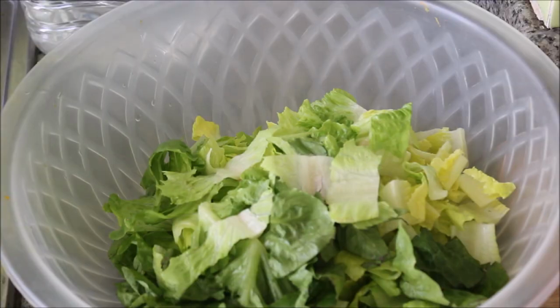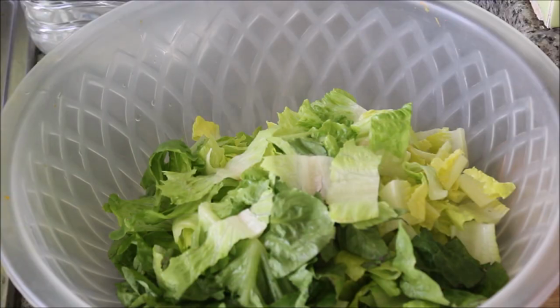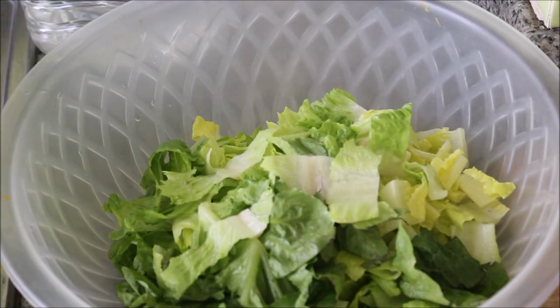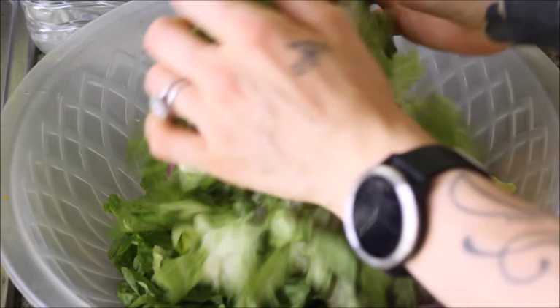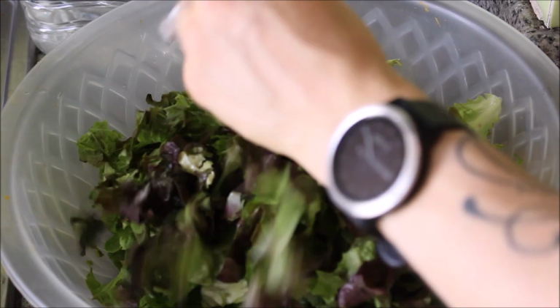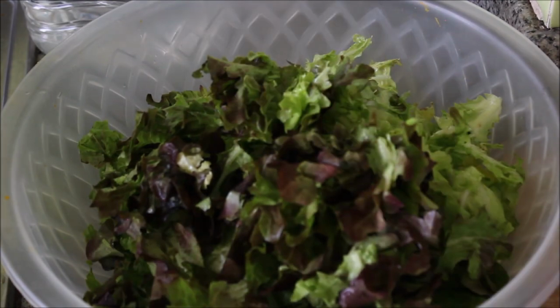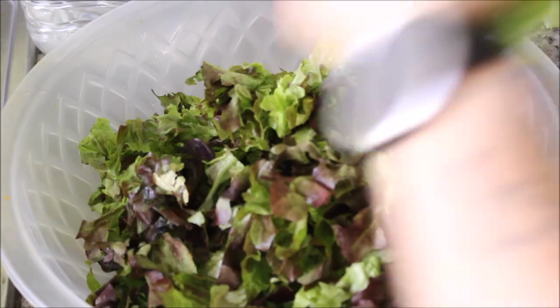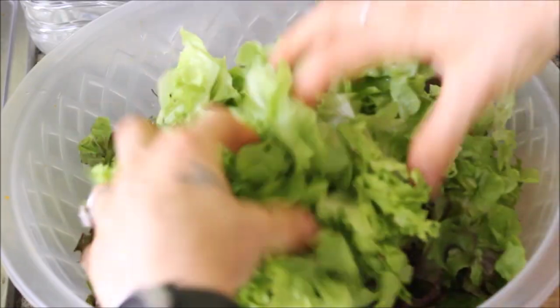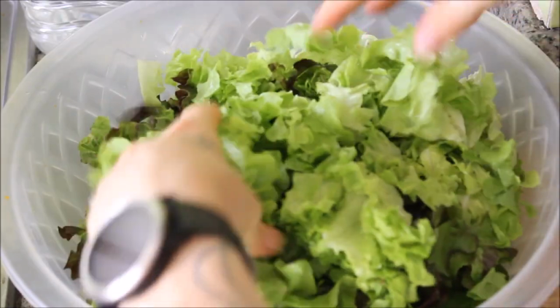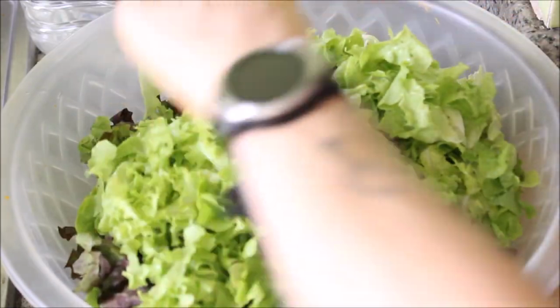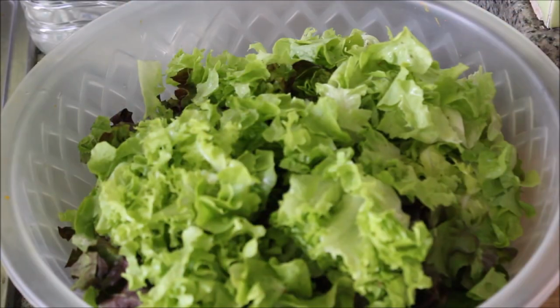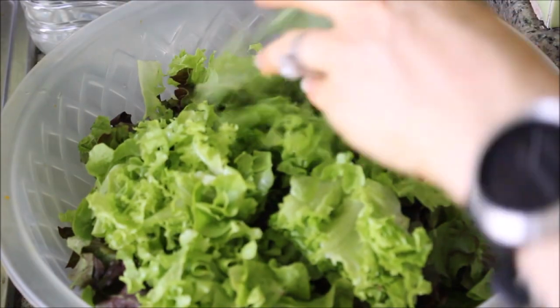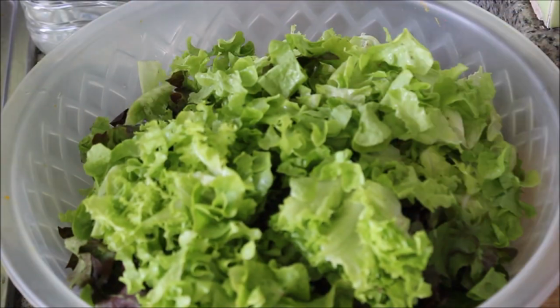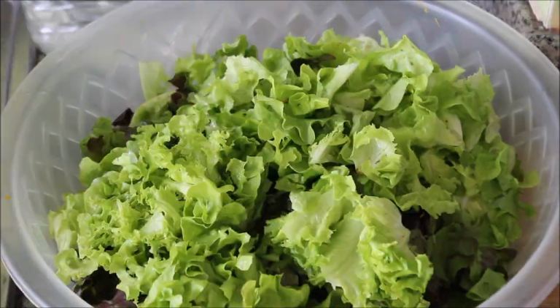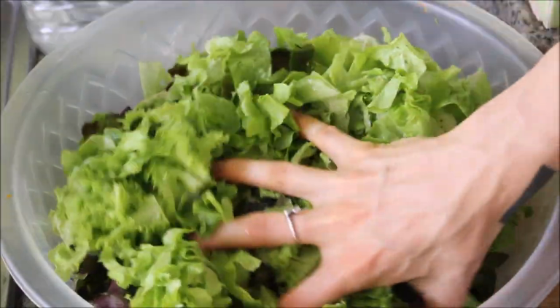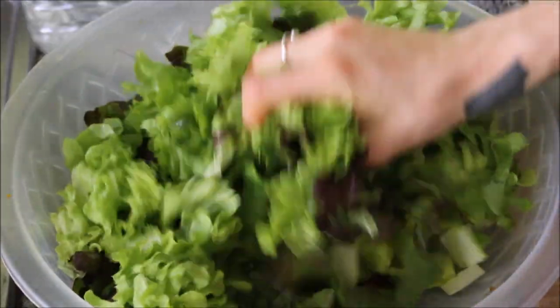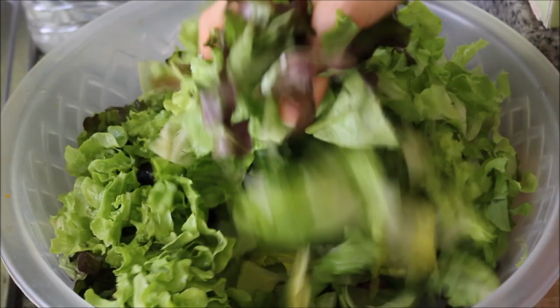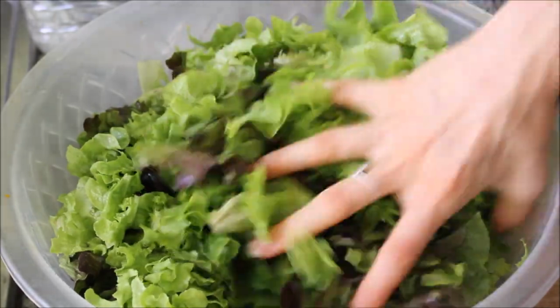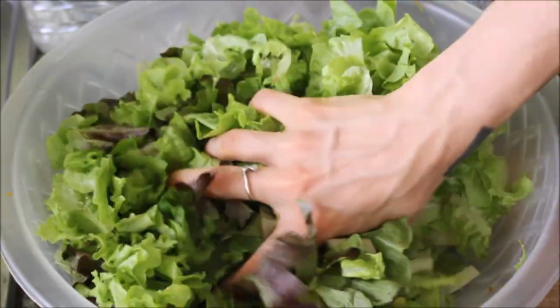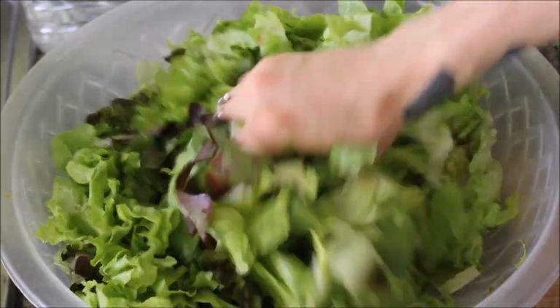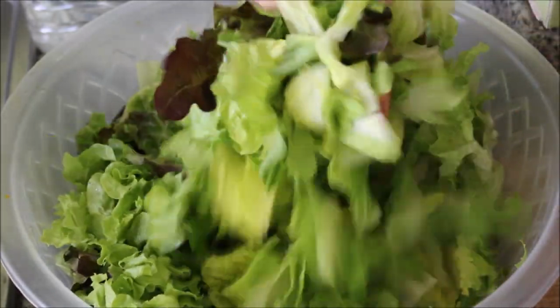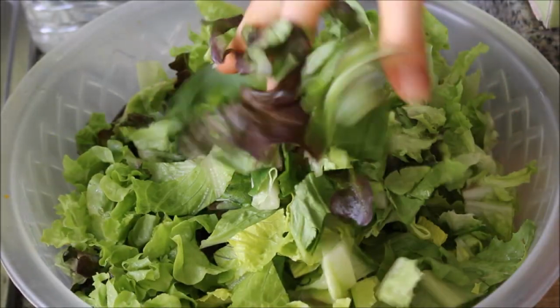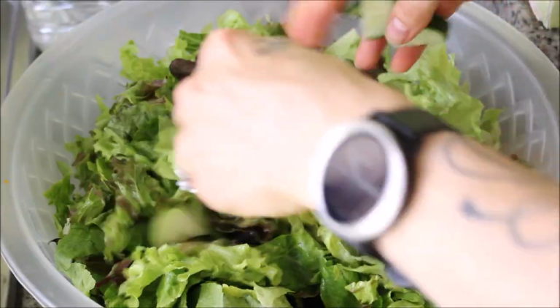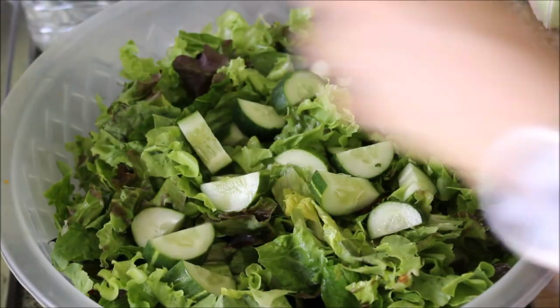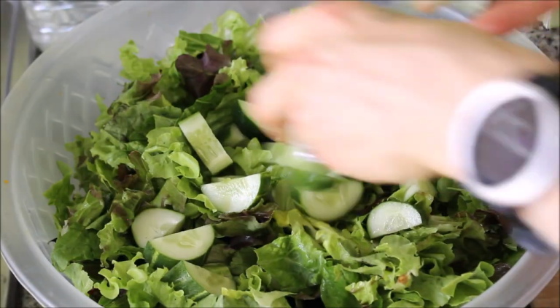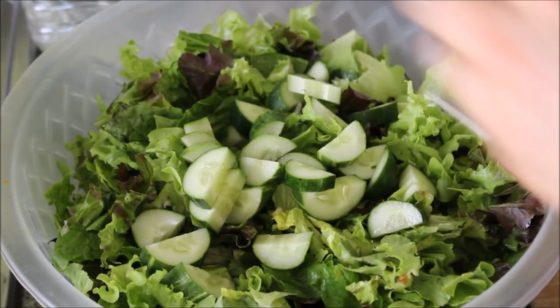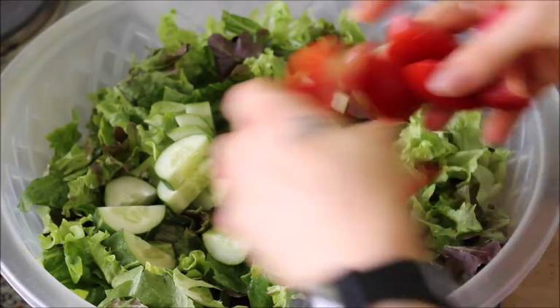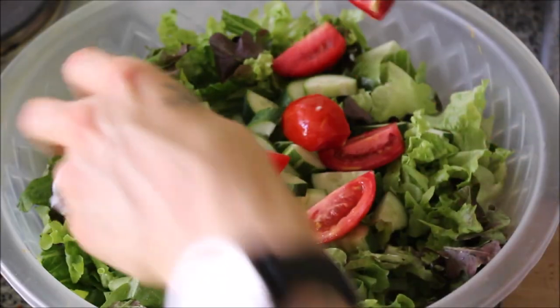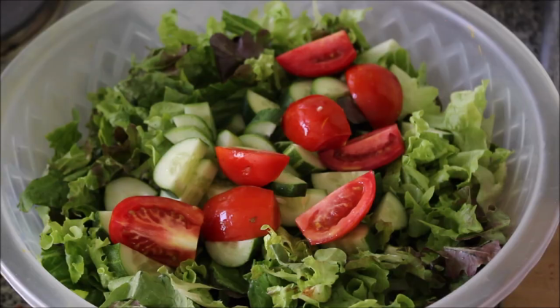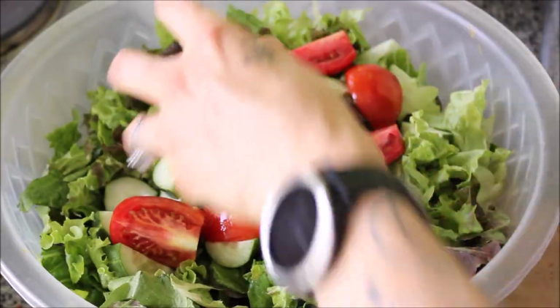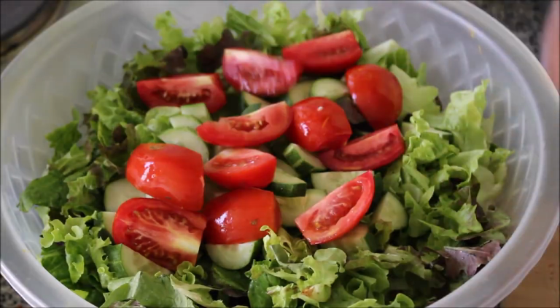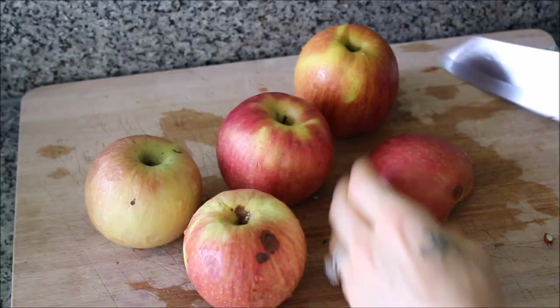Into my salad bowl I have some romaine lettuce, some red leaf lettuce, and also some green leaf lettuce. I gave it a bit of a stir to make sure everything was incorporated well, and then added on top one chopped cucumber and a few chopped tomatoes.